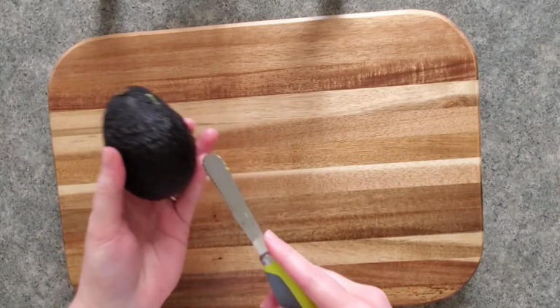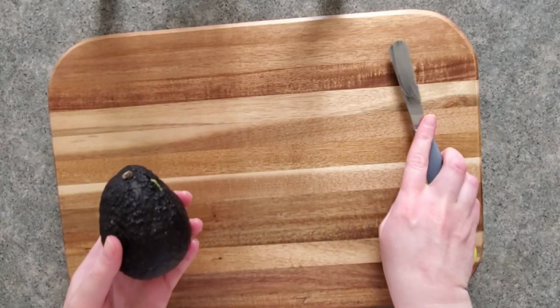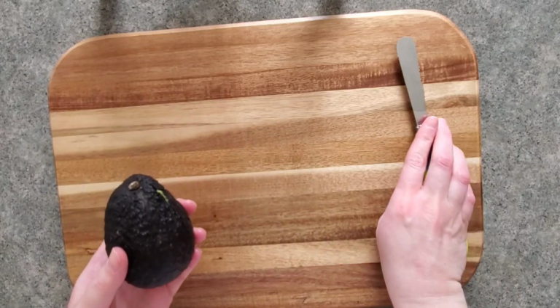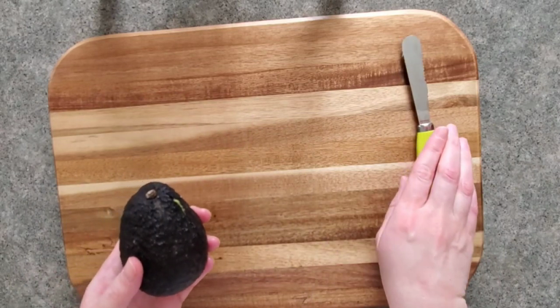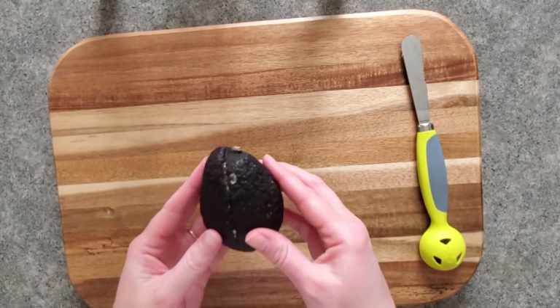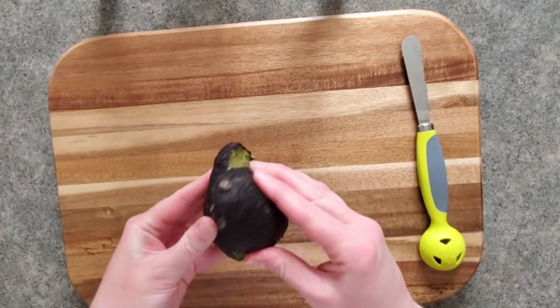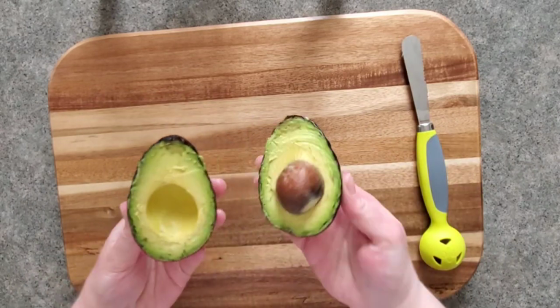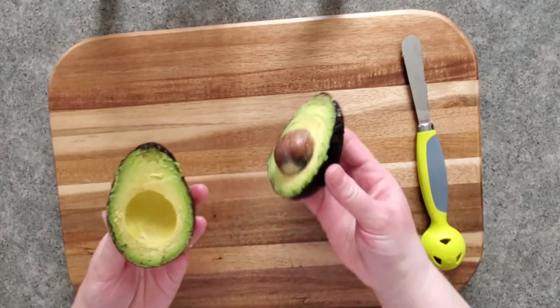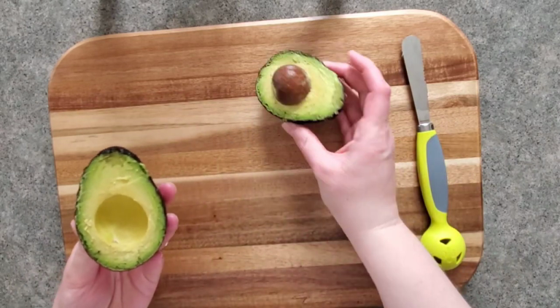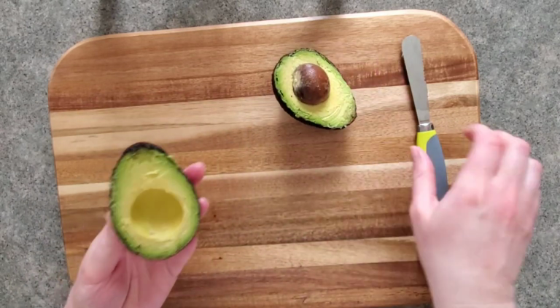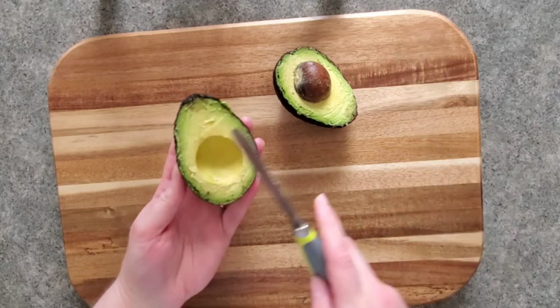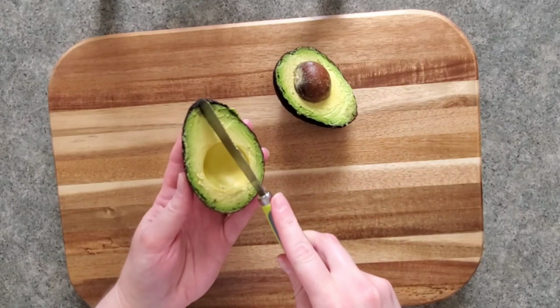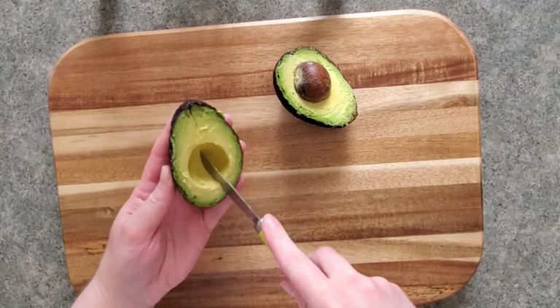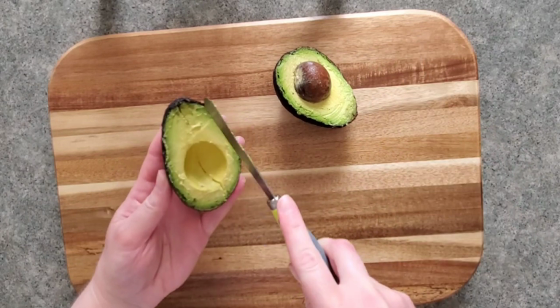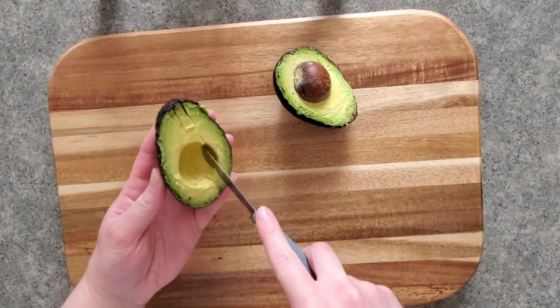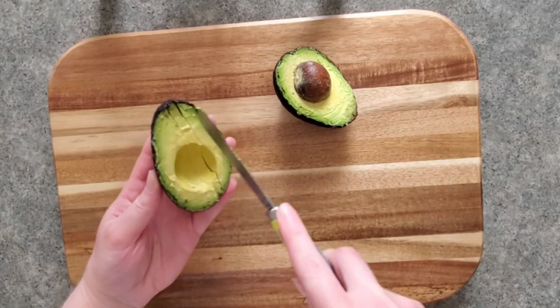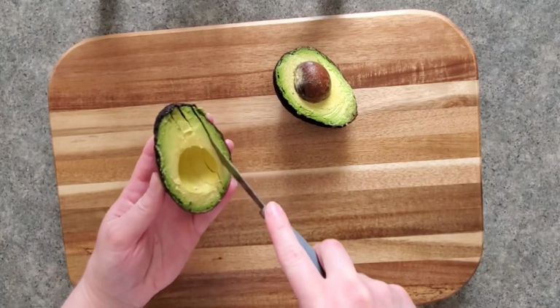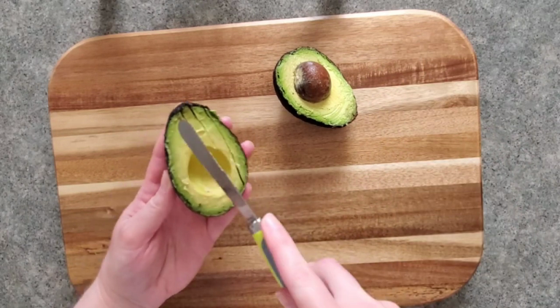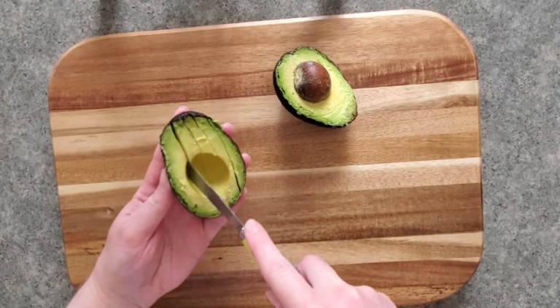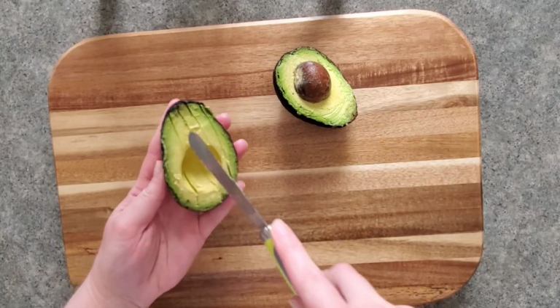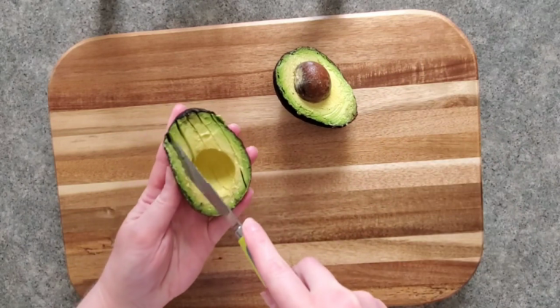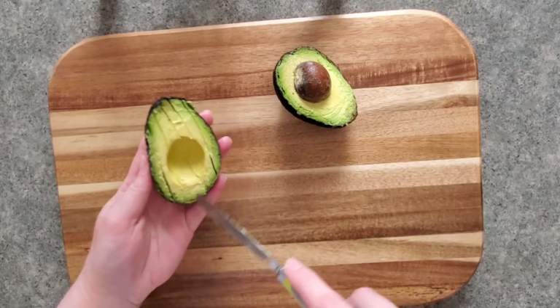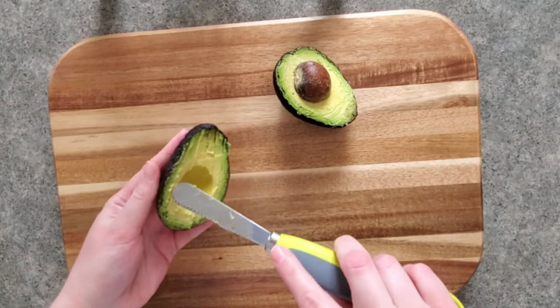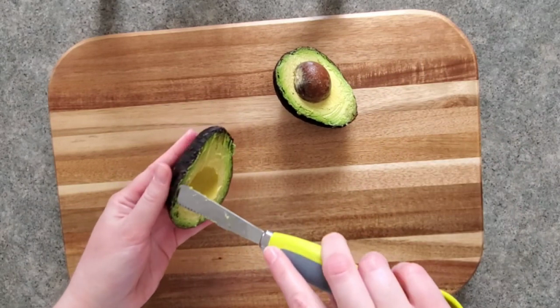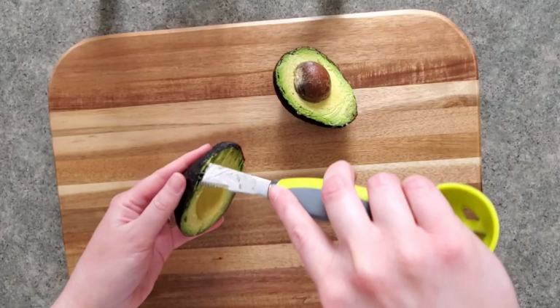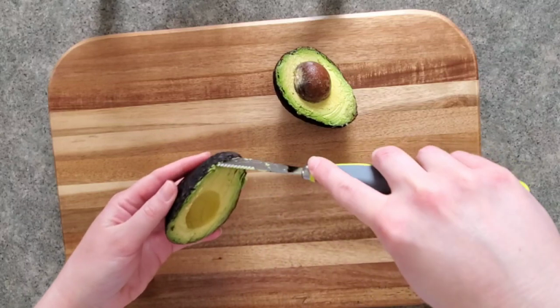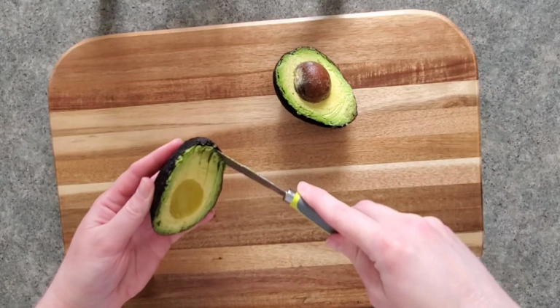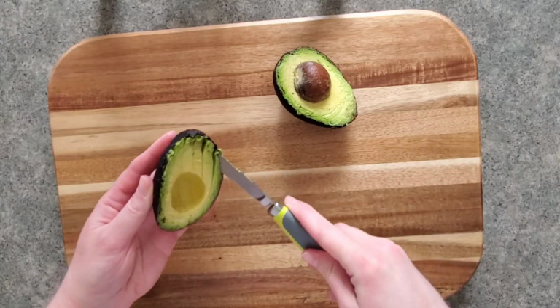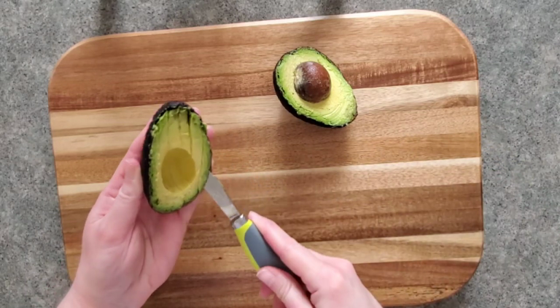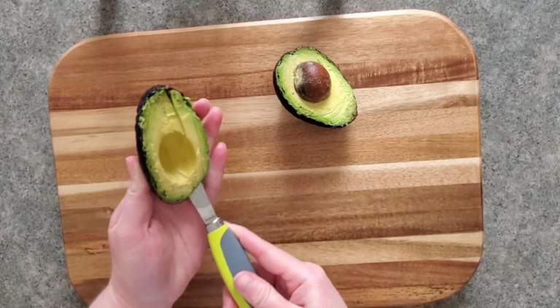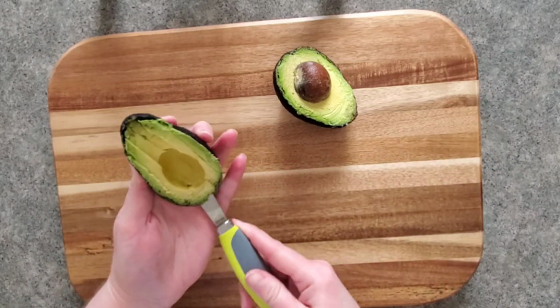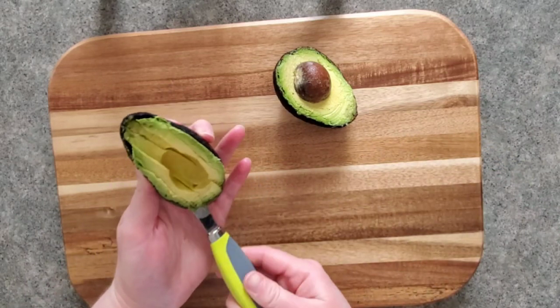You'll use the serrated end of the tool to slice through the skin, and then next you'll use the flat side of the blade to slice and dice it the way you like it. You can also use it to scoop out the avocado from the skin.